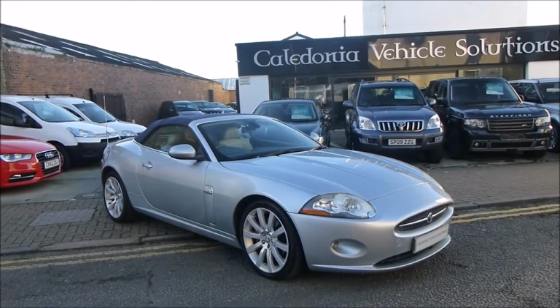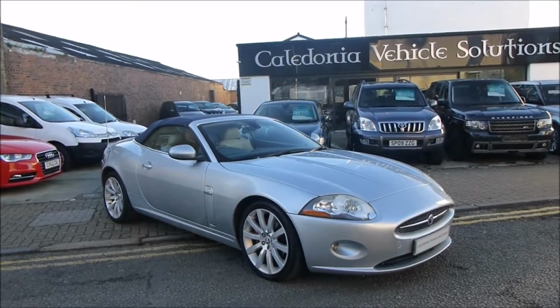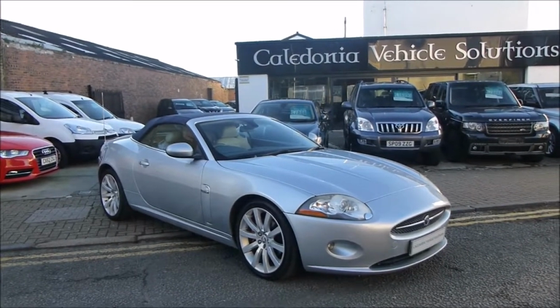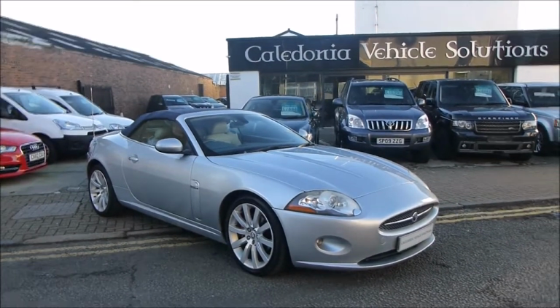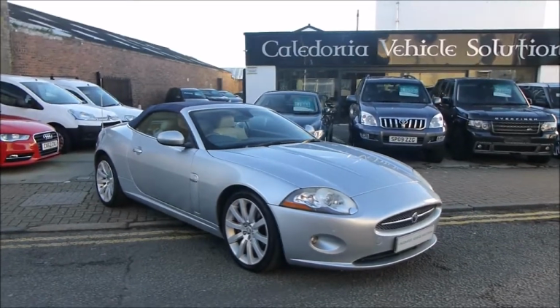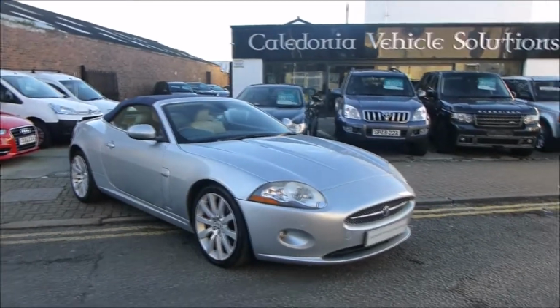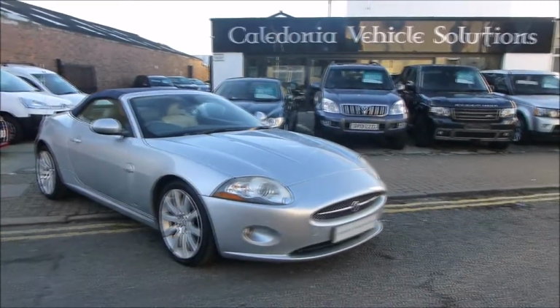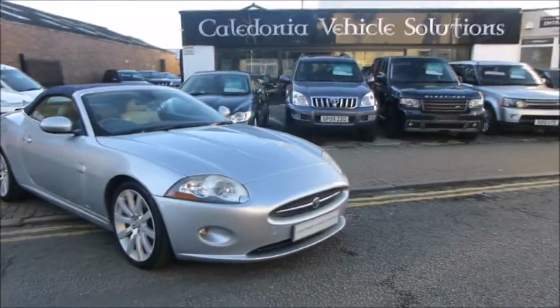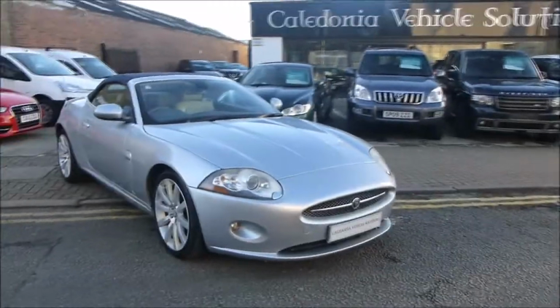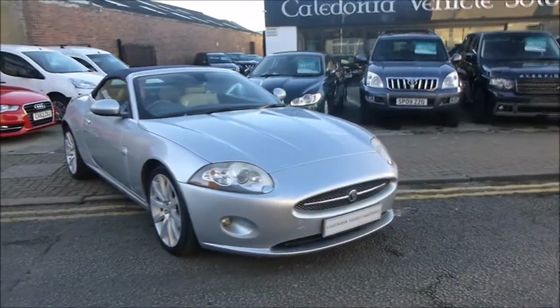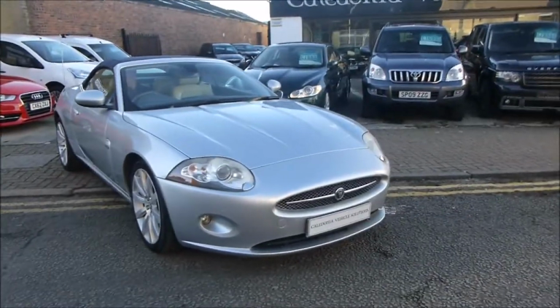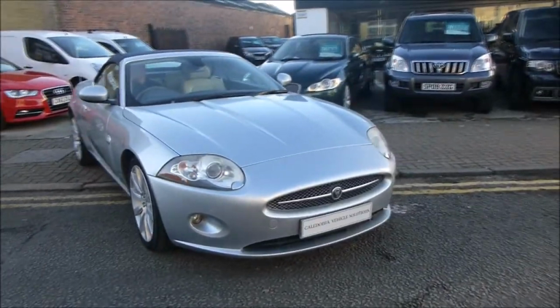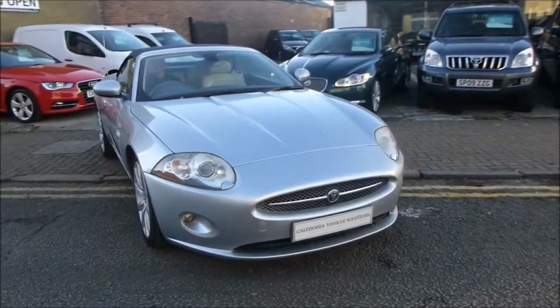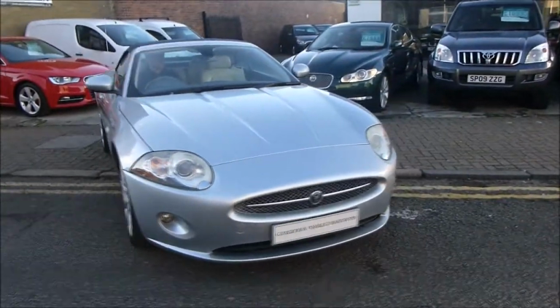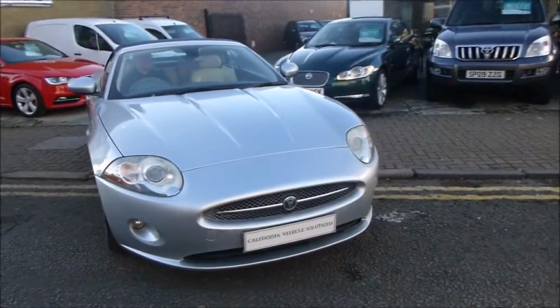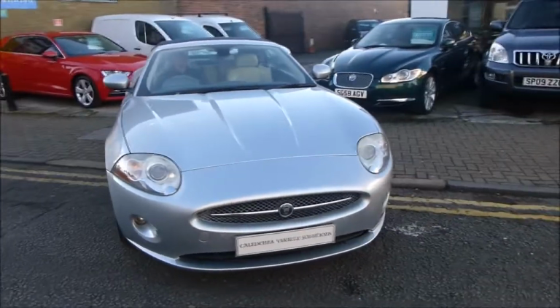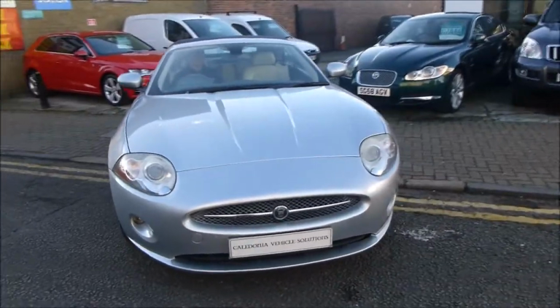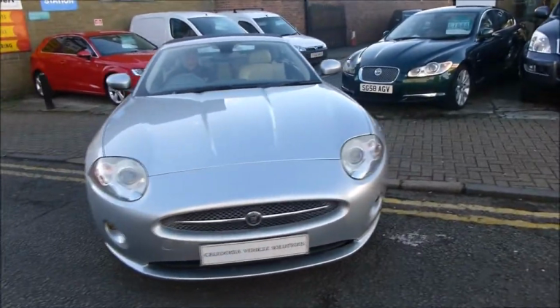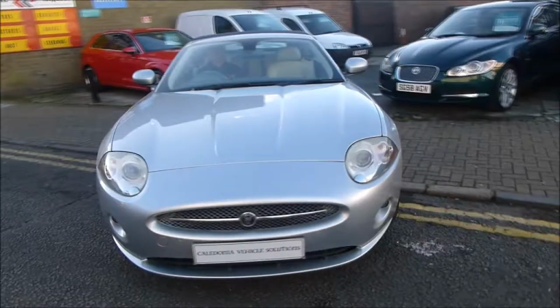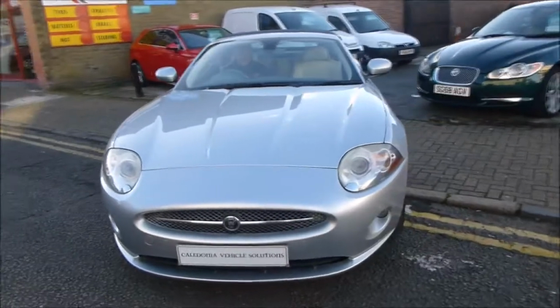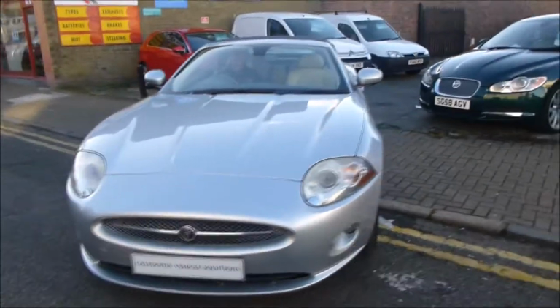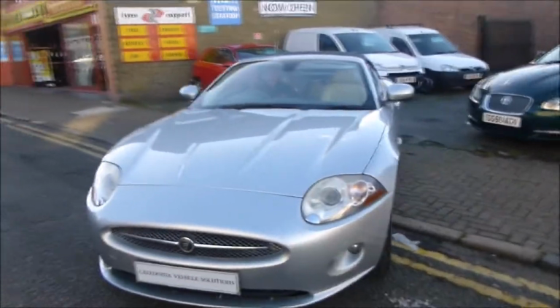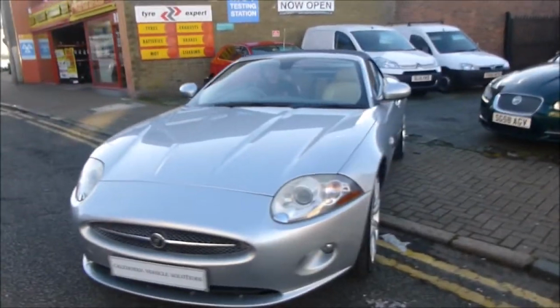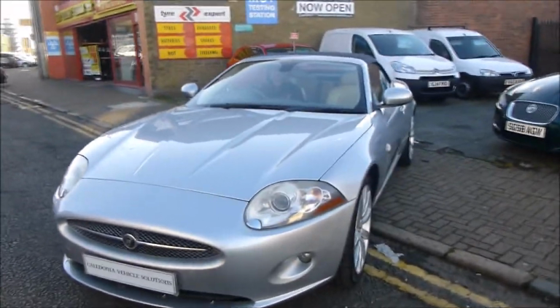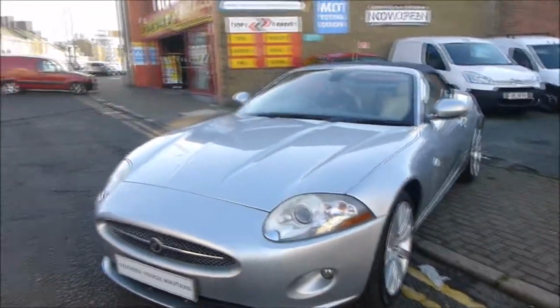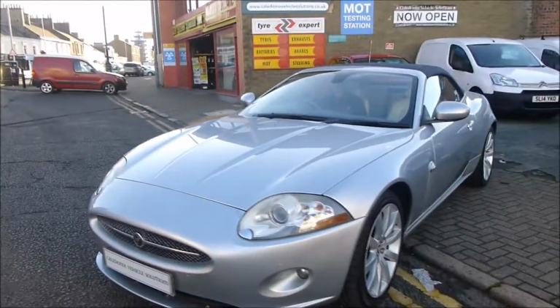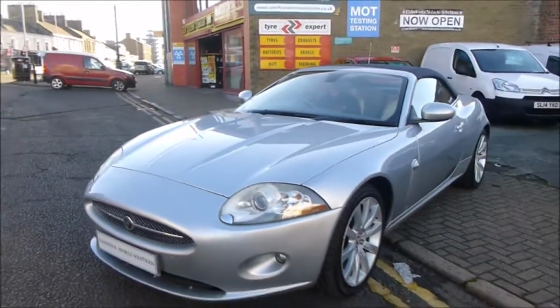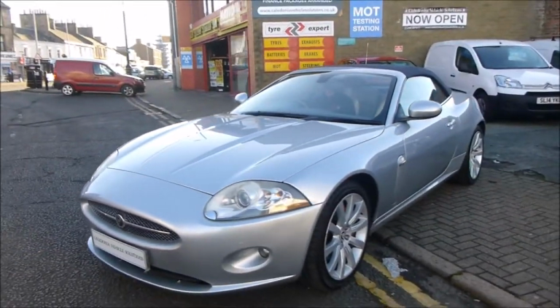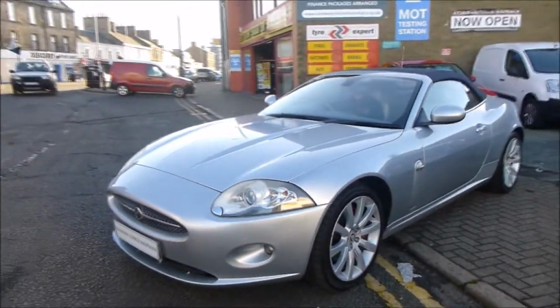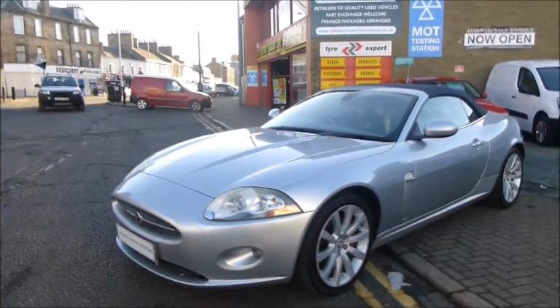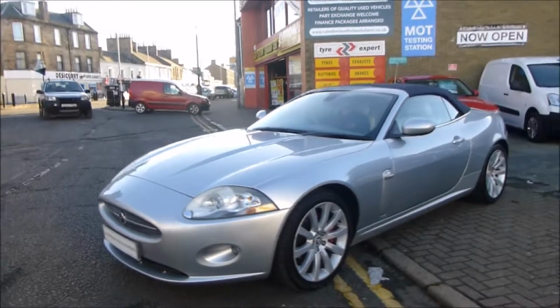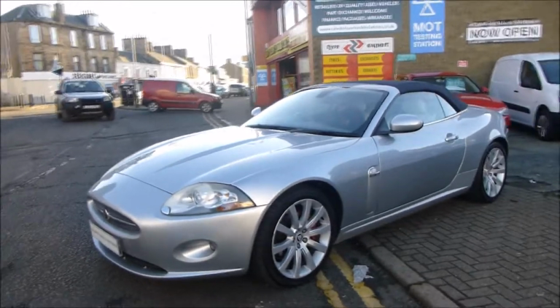Caledonia Vehicle Solutions is a family run business with over 30 years of experience in the motor trade. All our cars are hand selected to ensure great value without compromise on quality. Come and see for yourself at our Ayr Town Centre showroom.